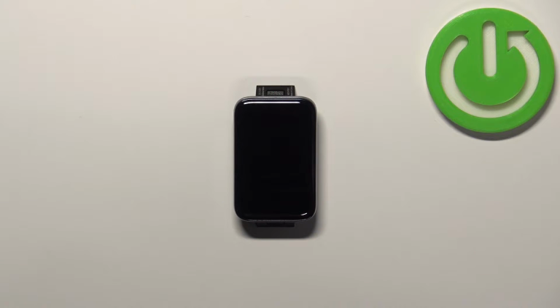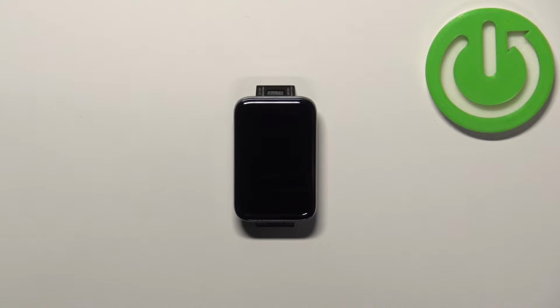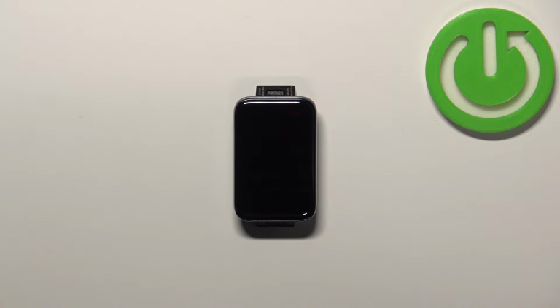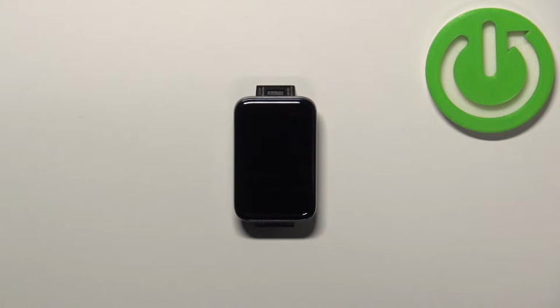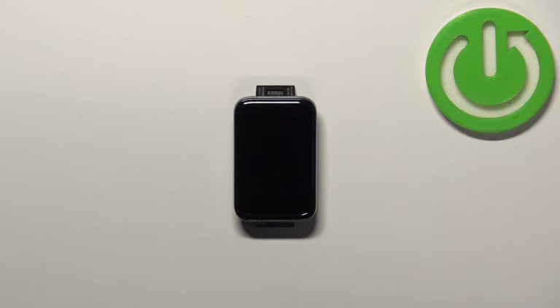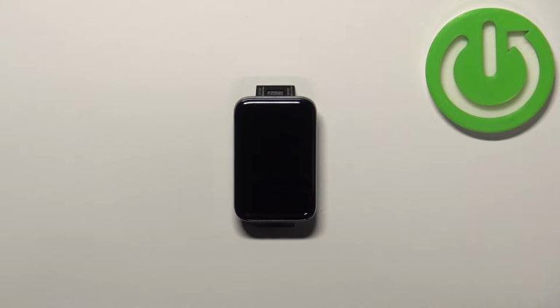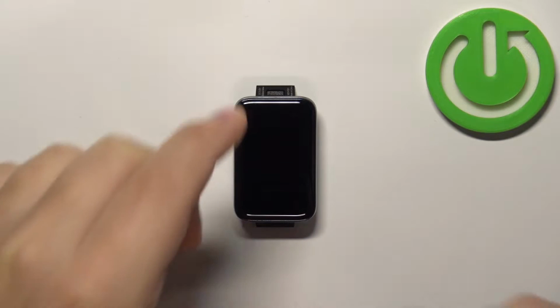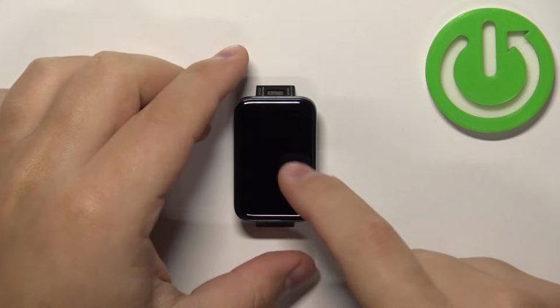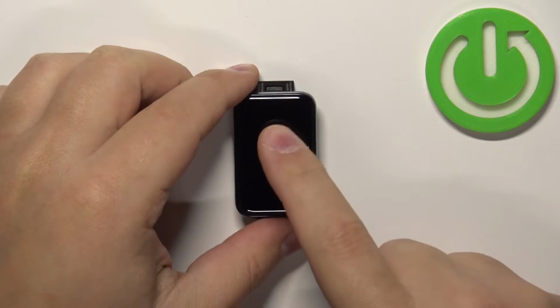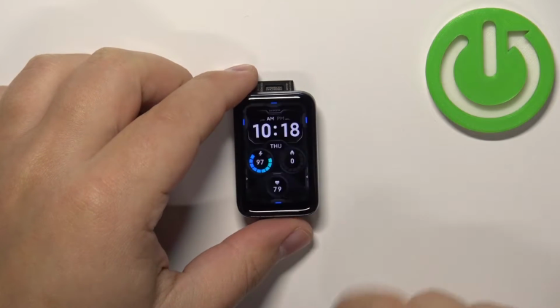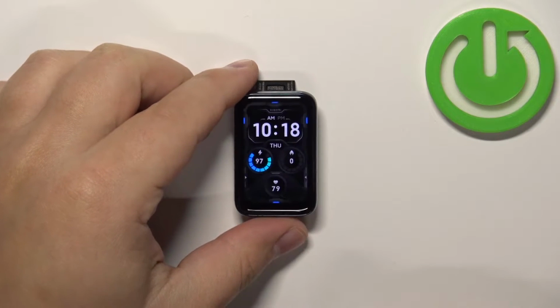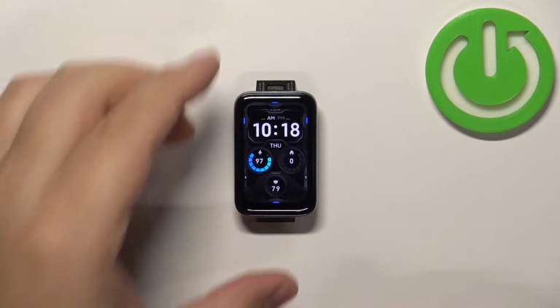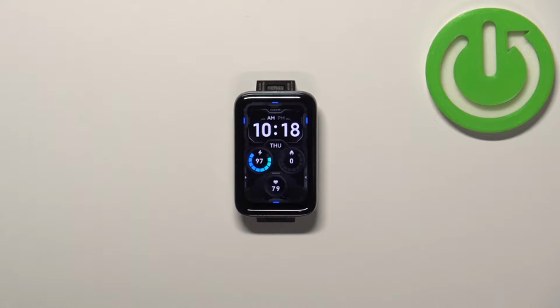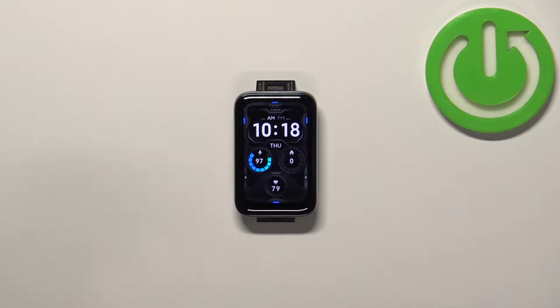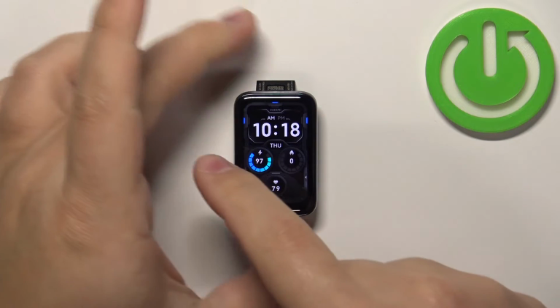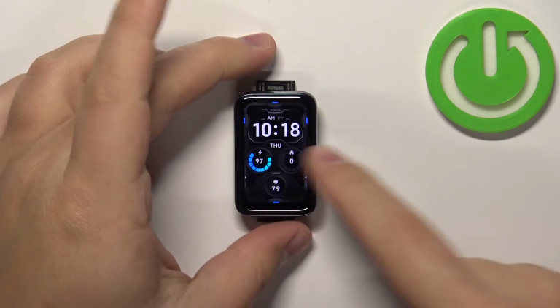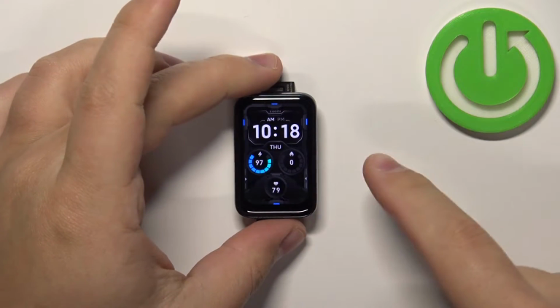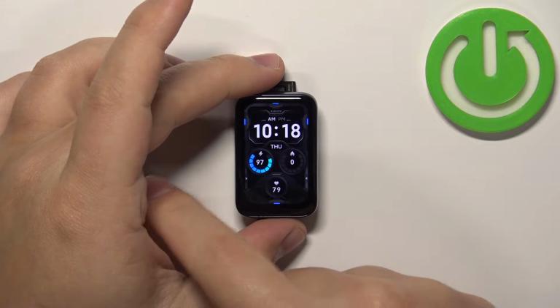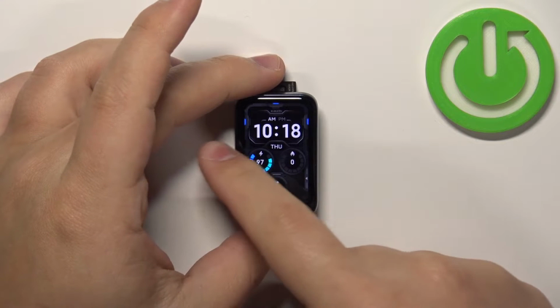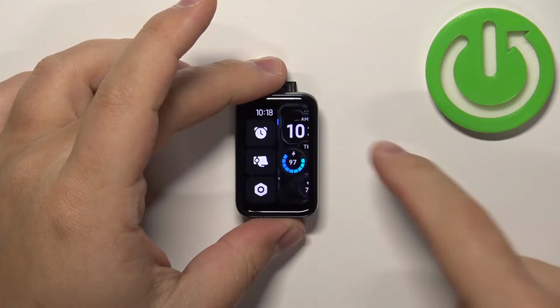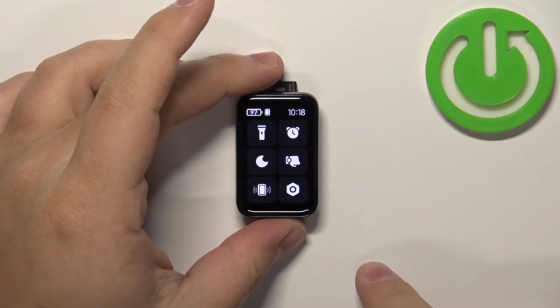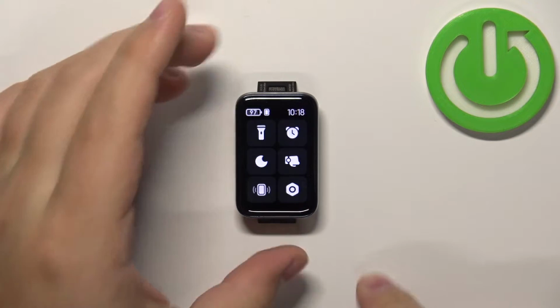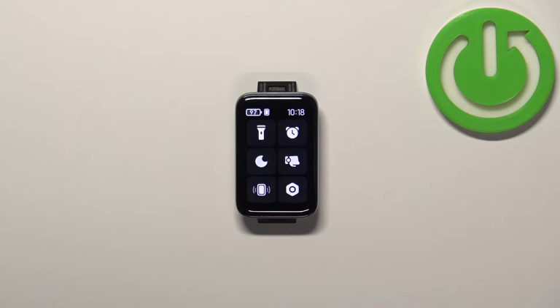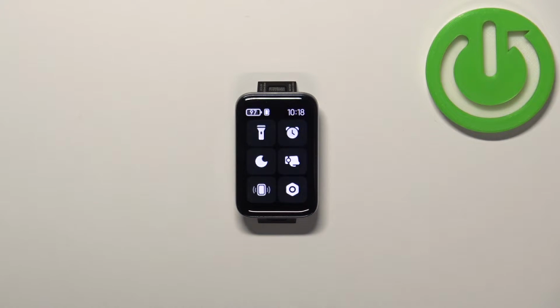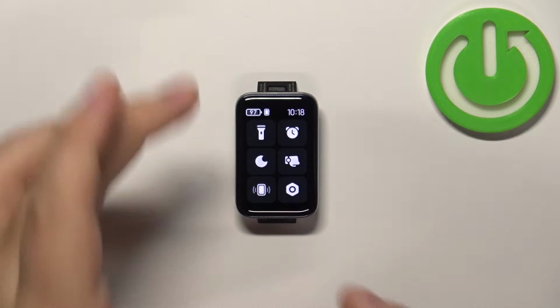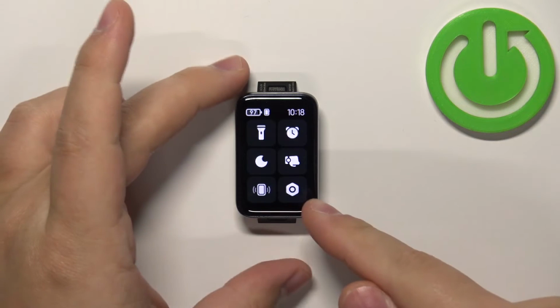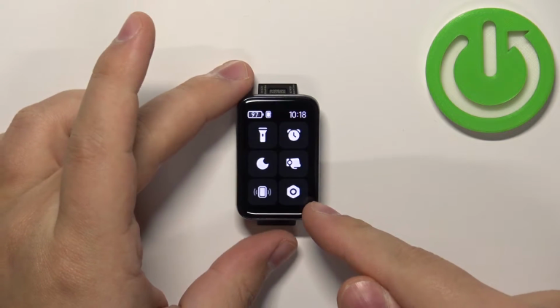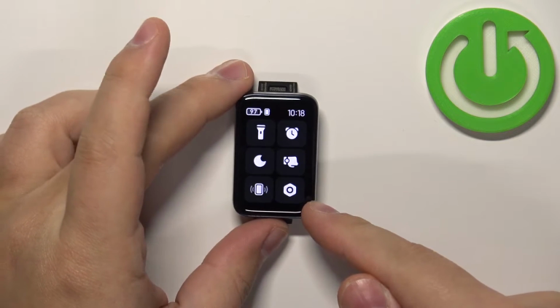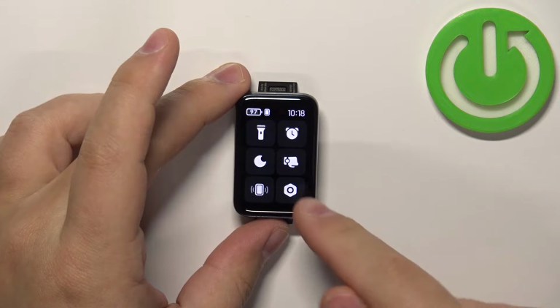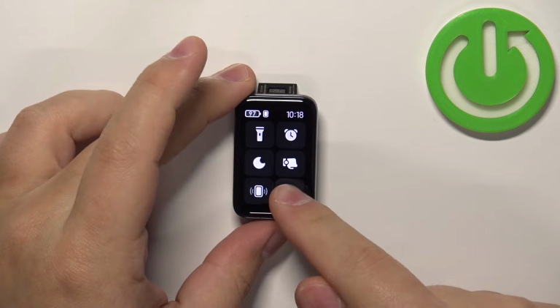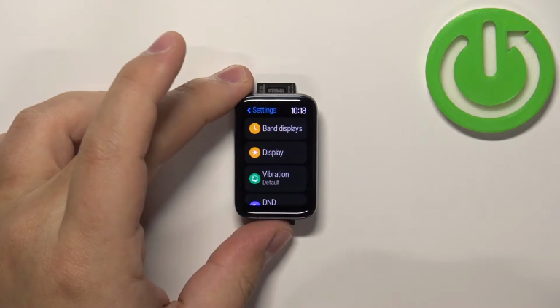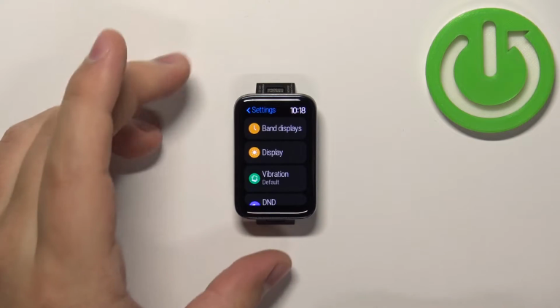First we need to wake up the screen on our SmartBand and you can do it by tapping on it. Once you wake up the screen, swipe right on the screen to open the quick panel and then tap on the settings icon to open the settings.